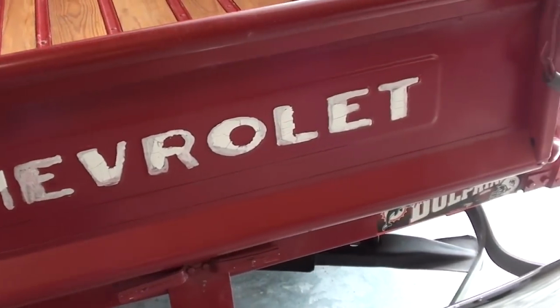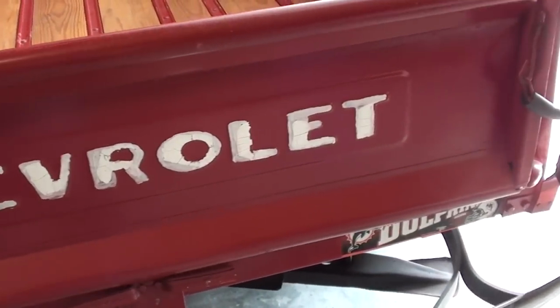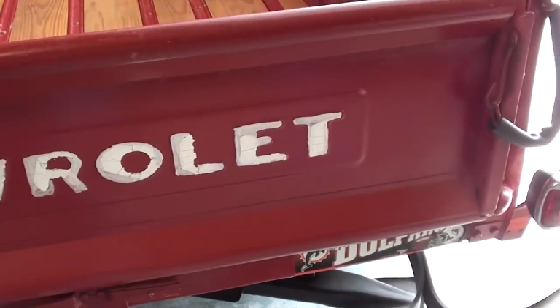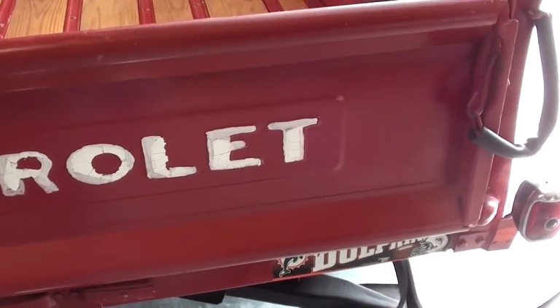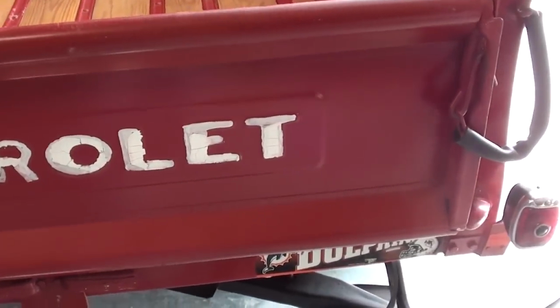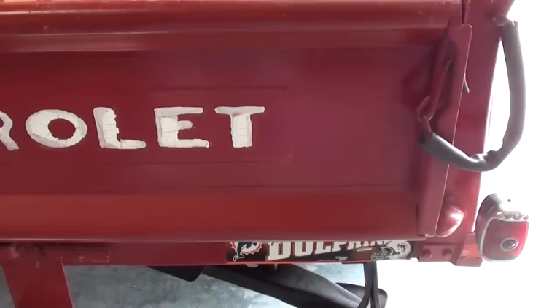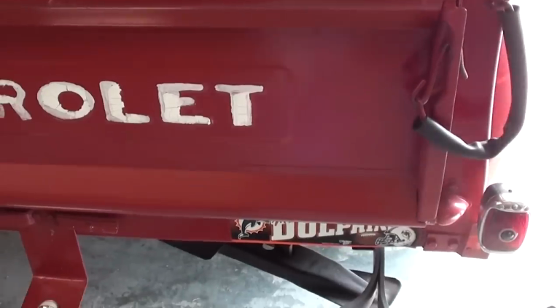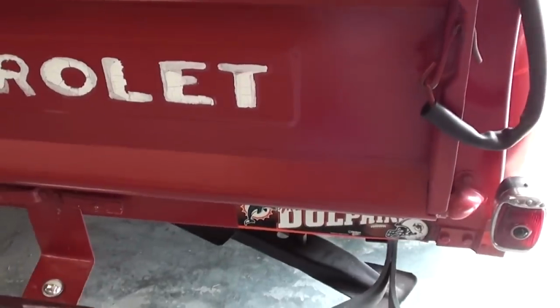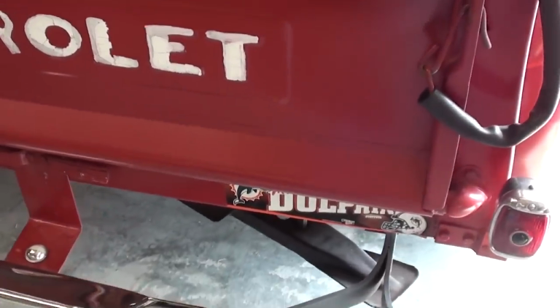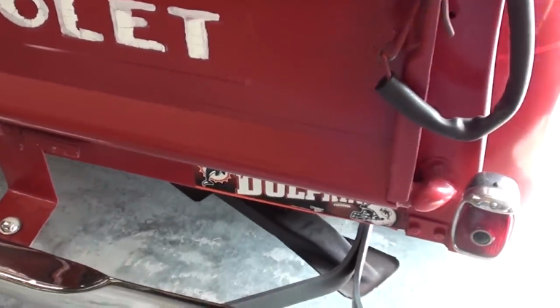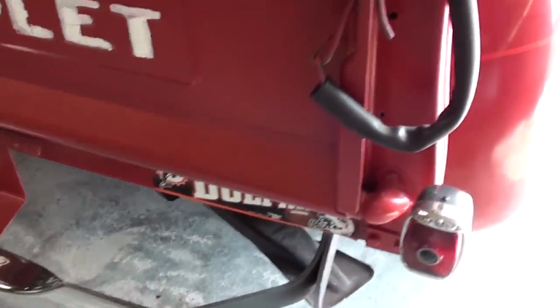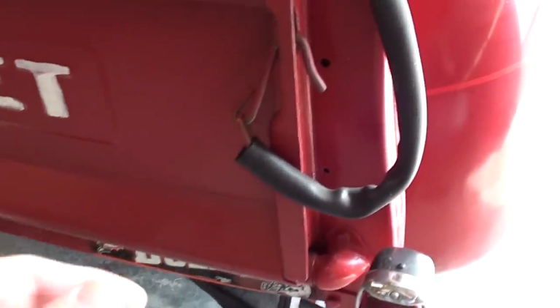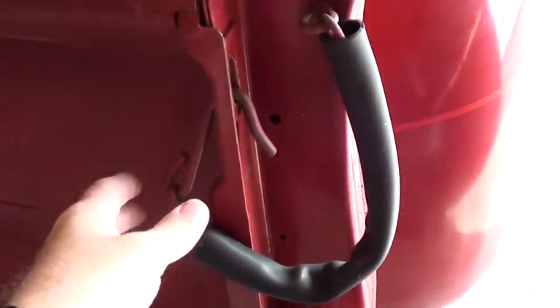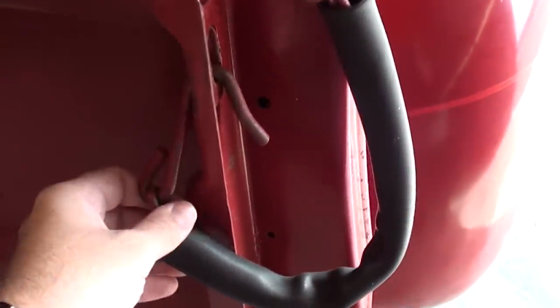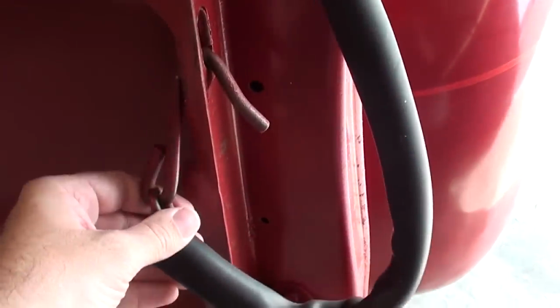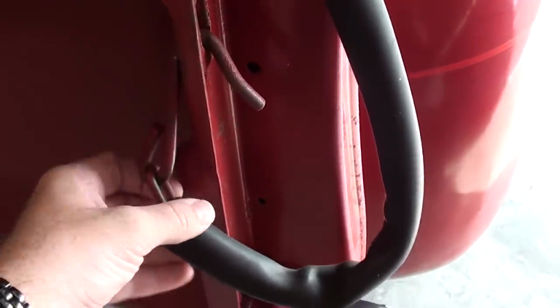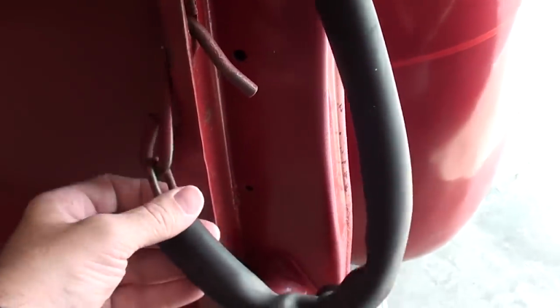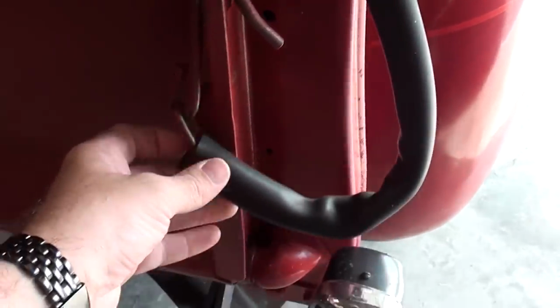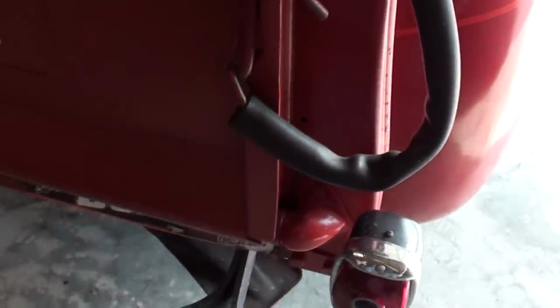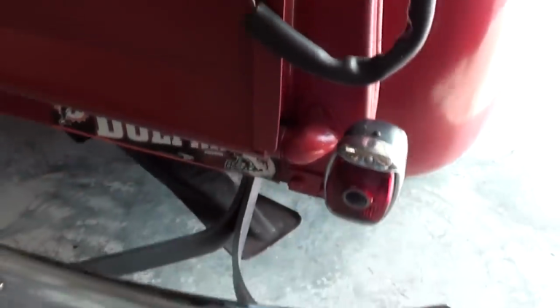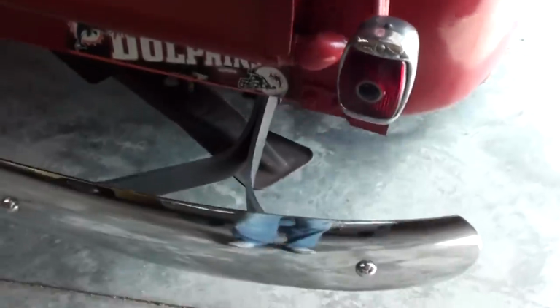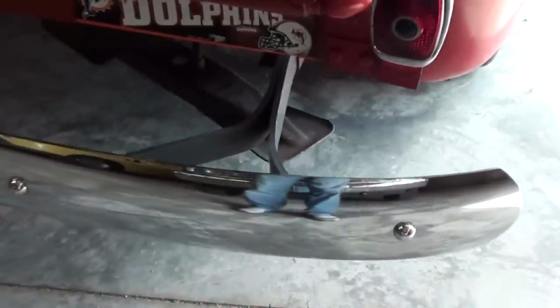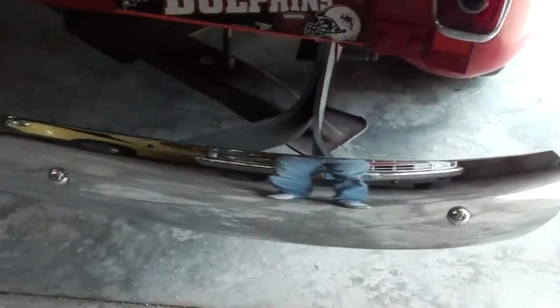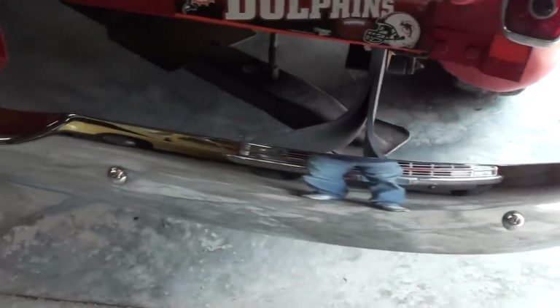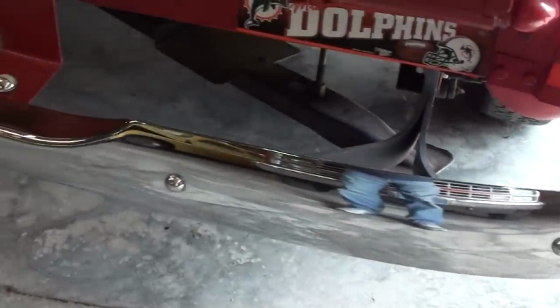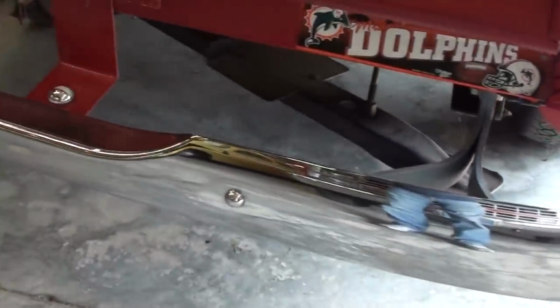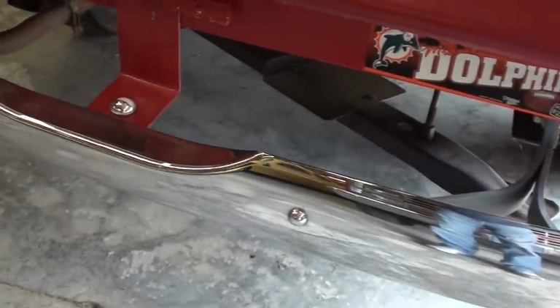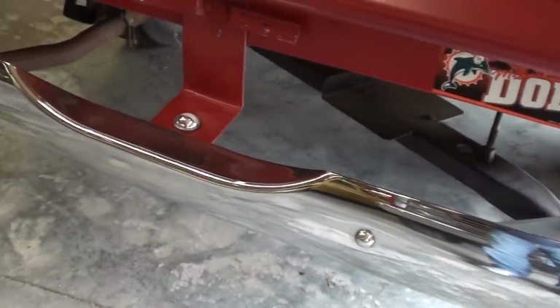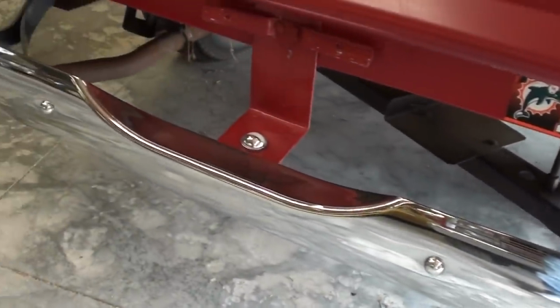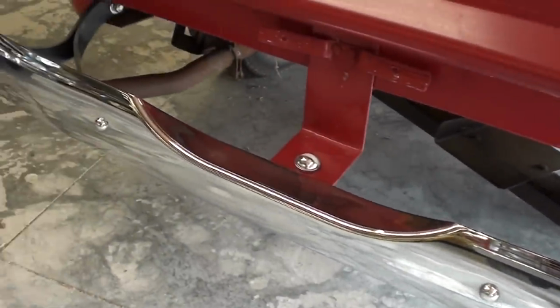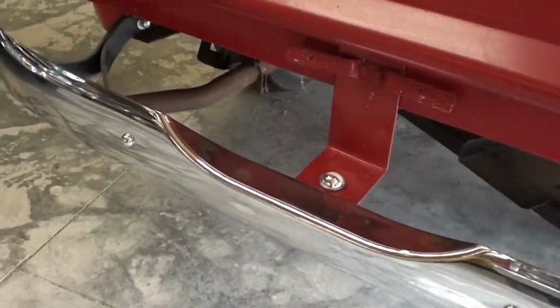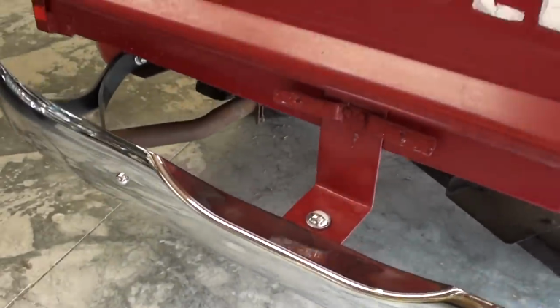You can see they've got 'Chevrolet' painted in on the tailgate, and it's got the tailgate chains with the covers. It looks like they put a brand new bumper on the back here as well.